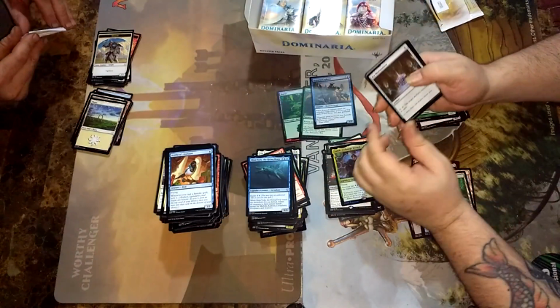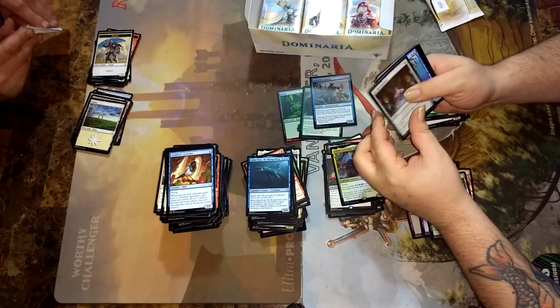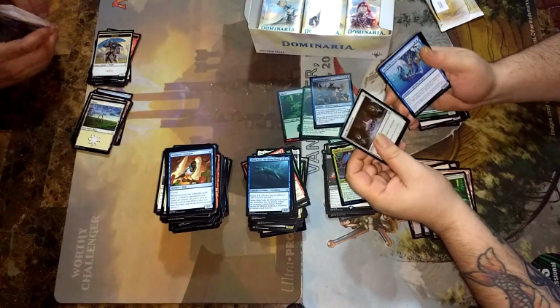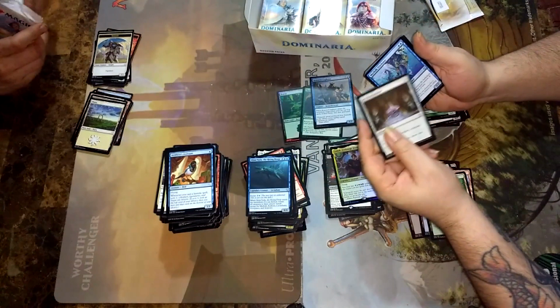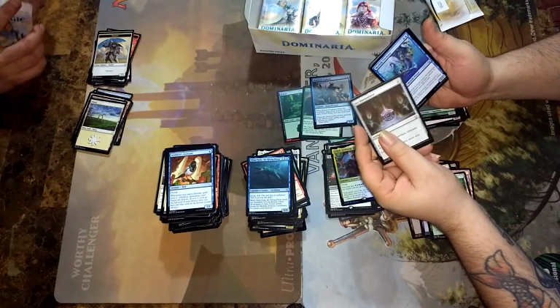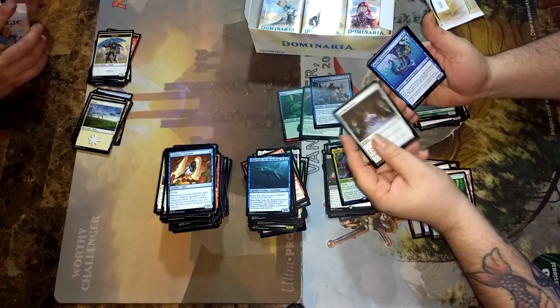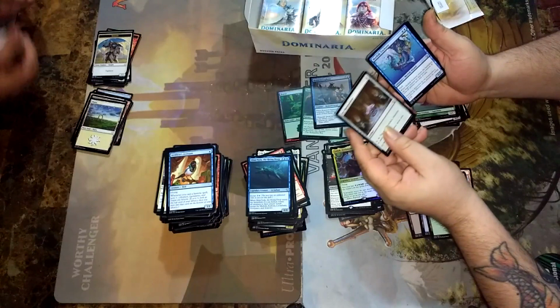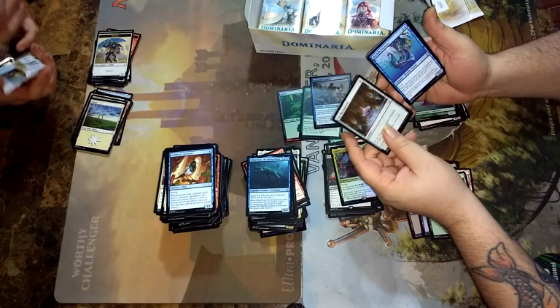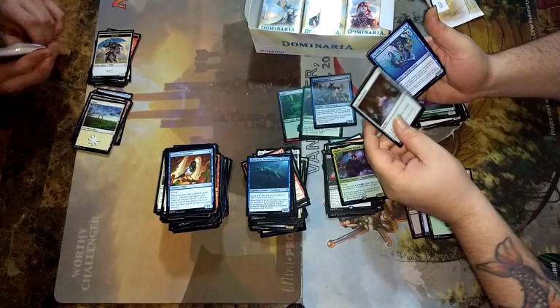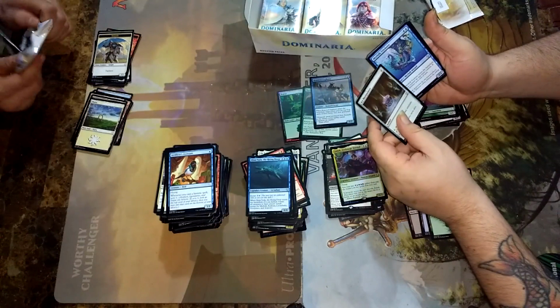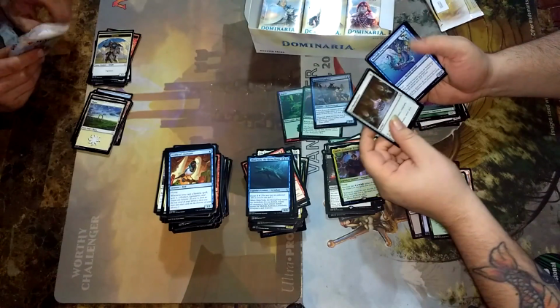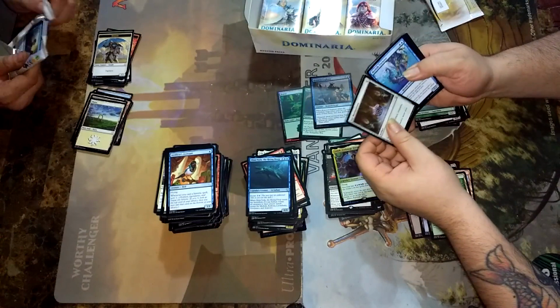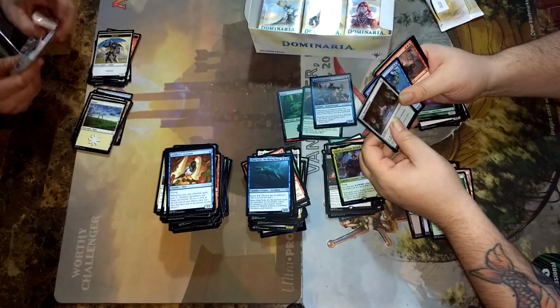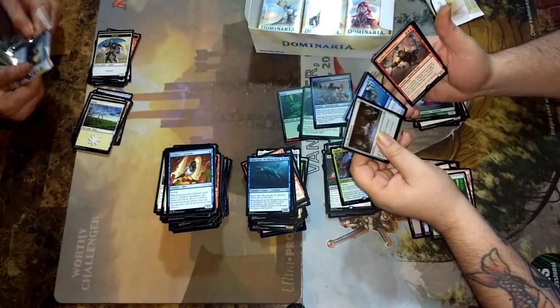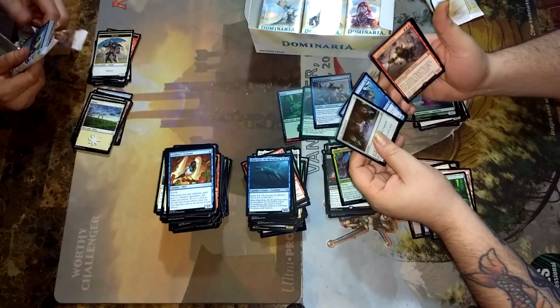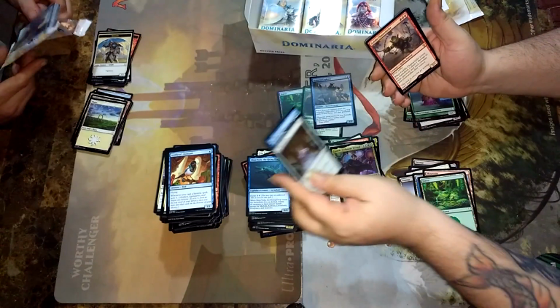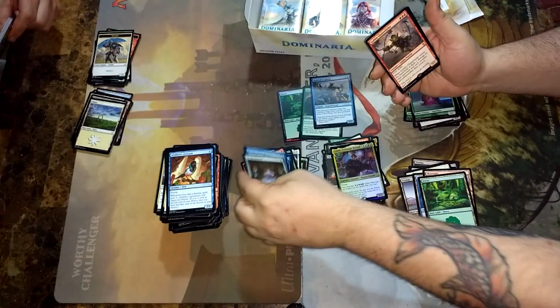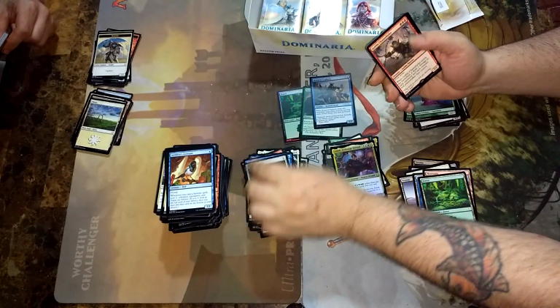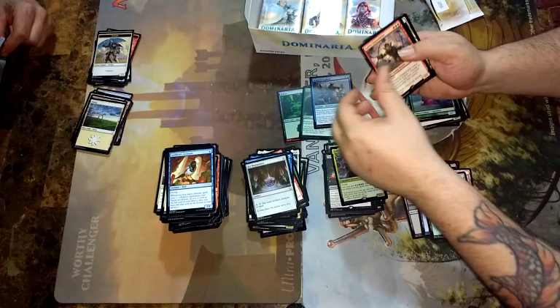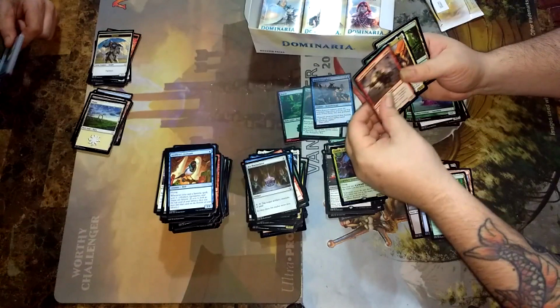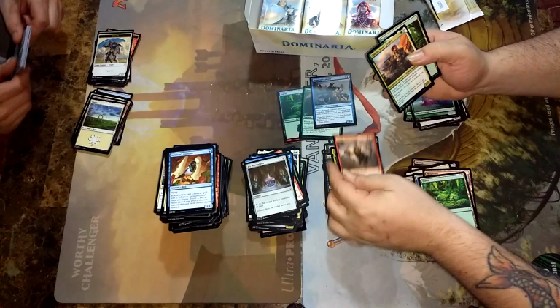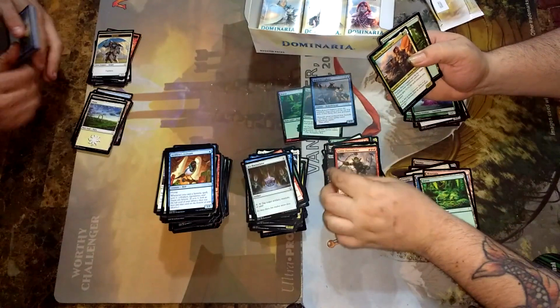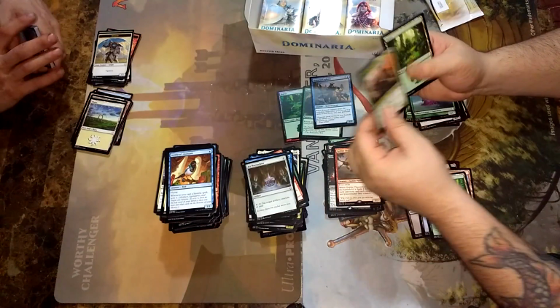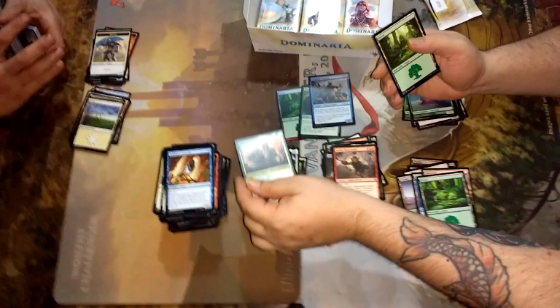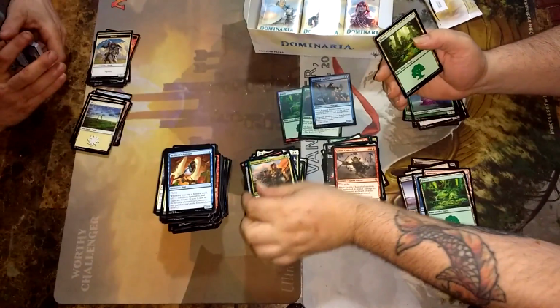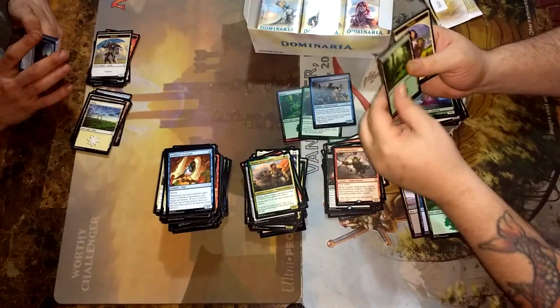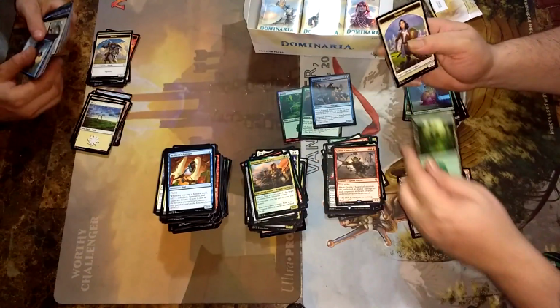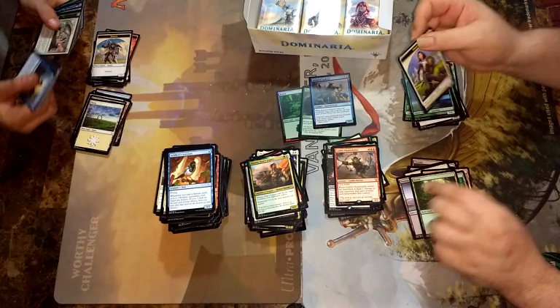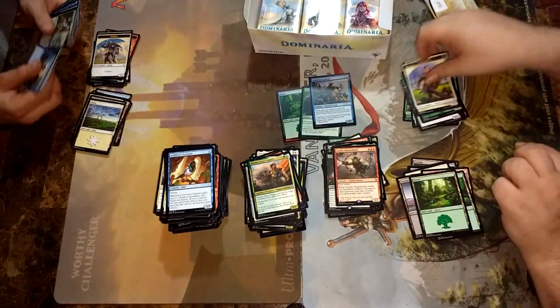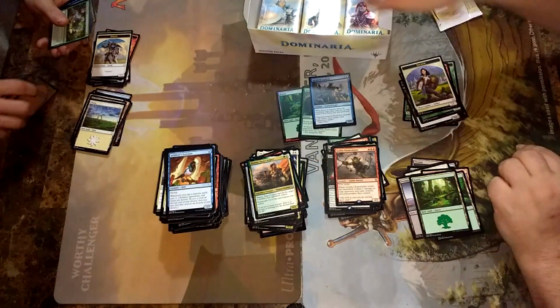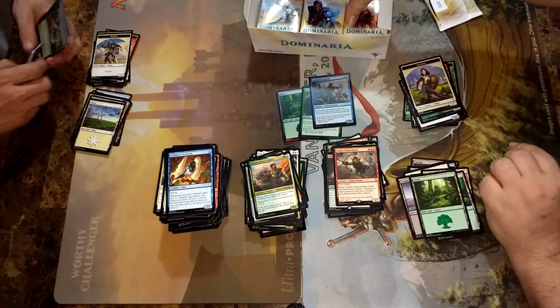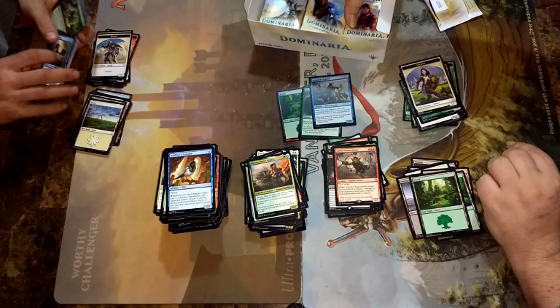Put the foil rares down here — only the rares I keep. The other ones all go into the Foil Cube. Icy Manipulator — this was an all-star back in the day. Murderous Trickster — been looking for this guy. Chain Whirler. And Shanna, Sisay's Legacy.